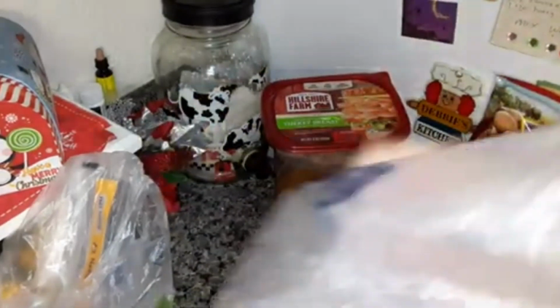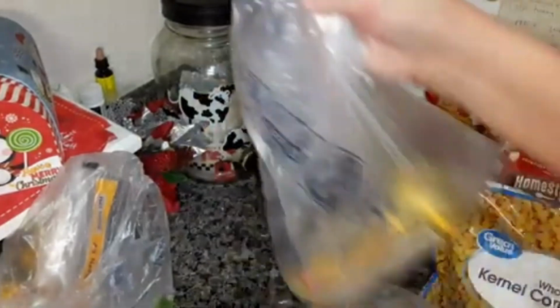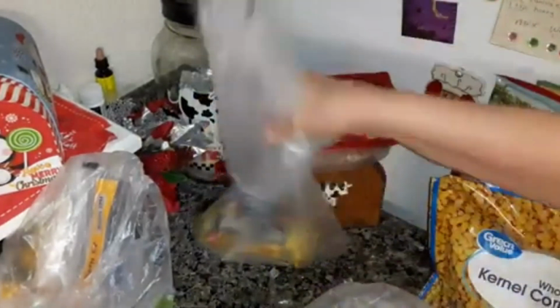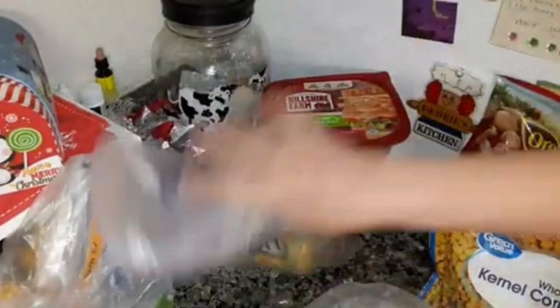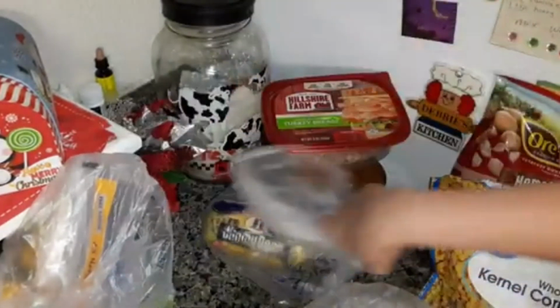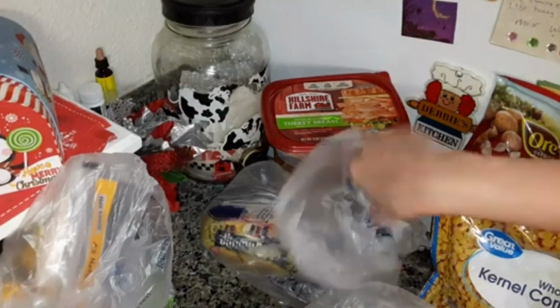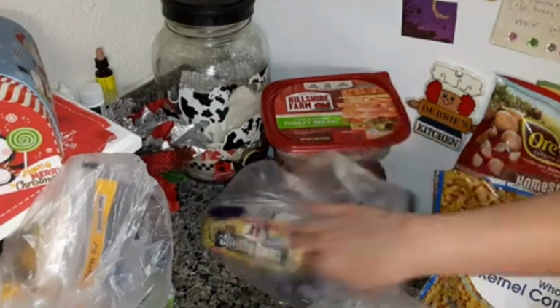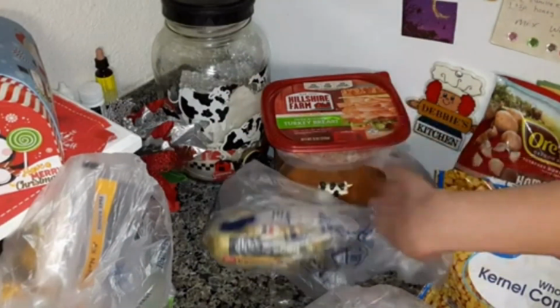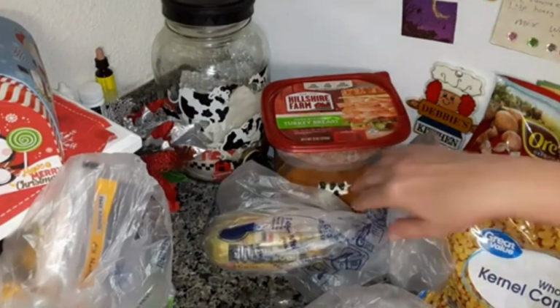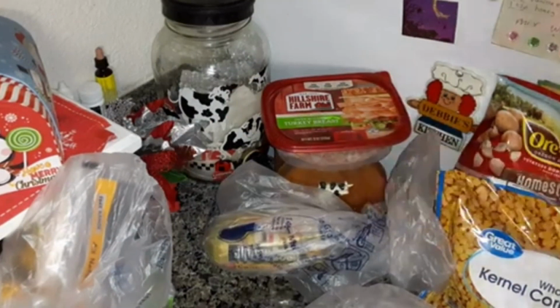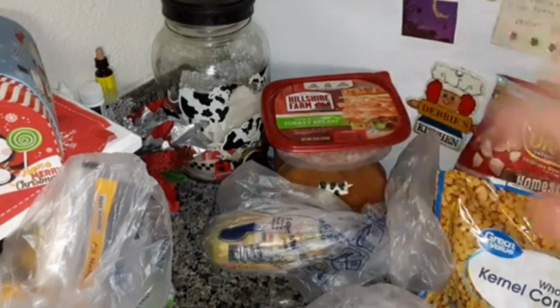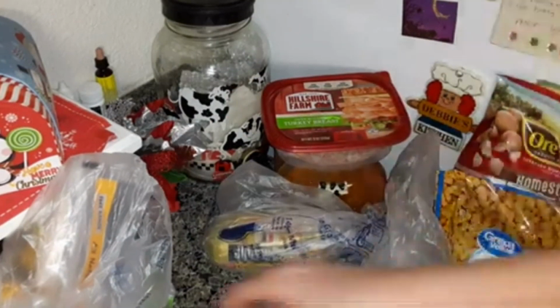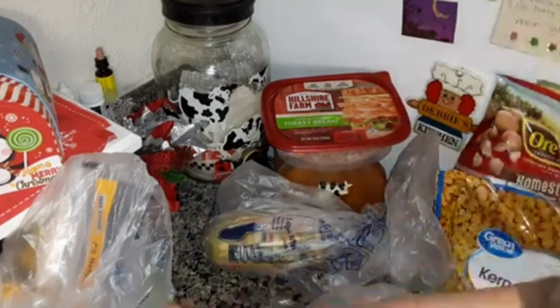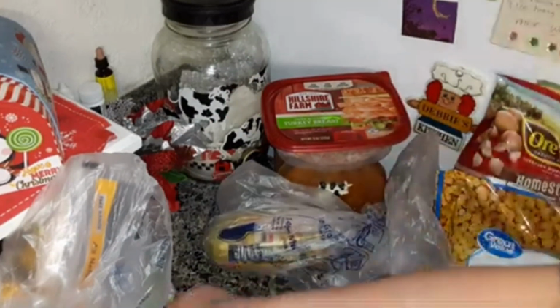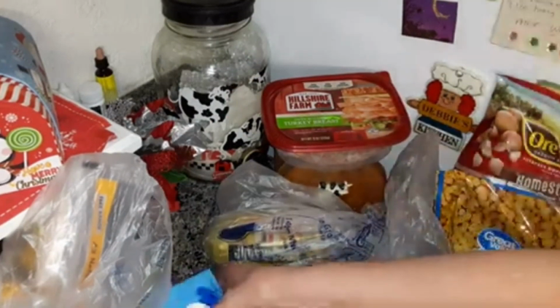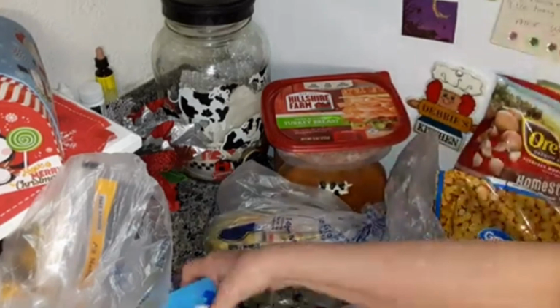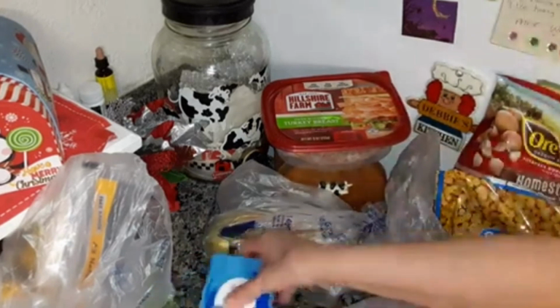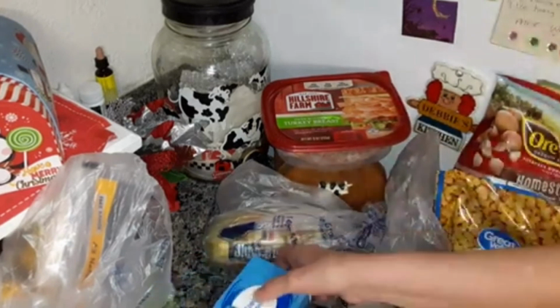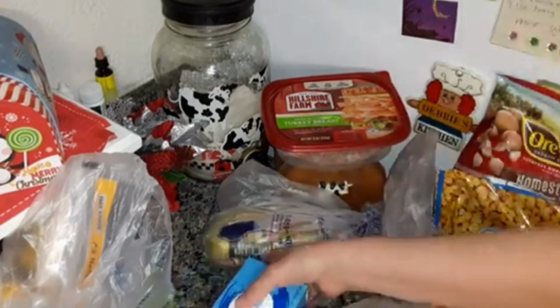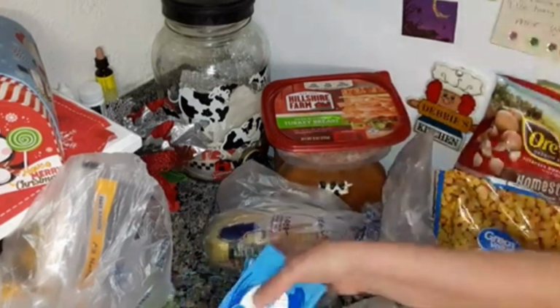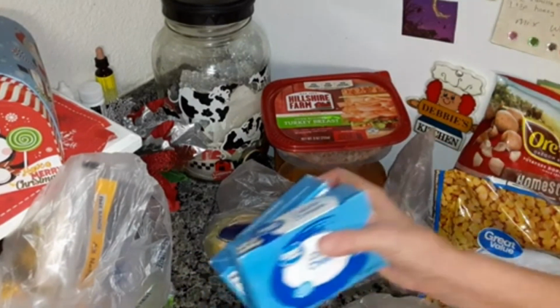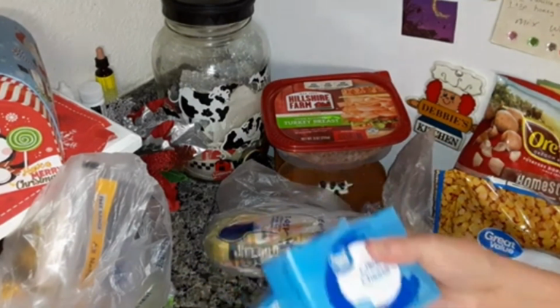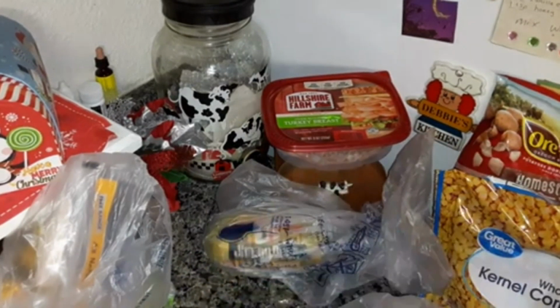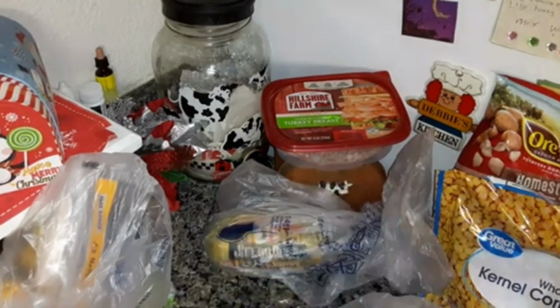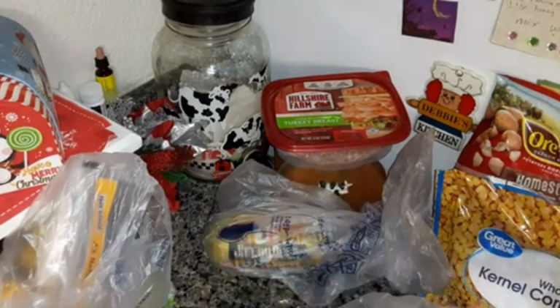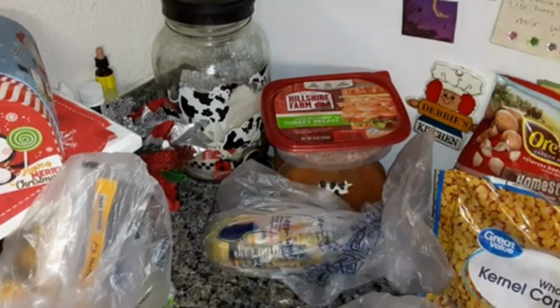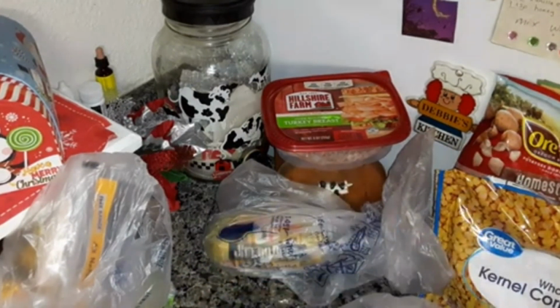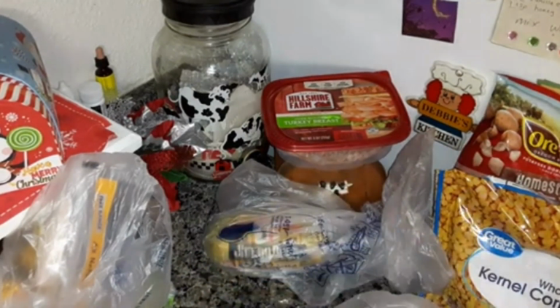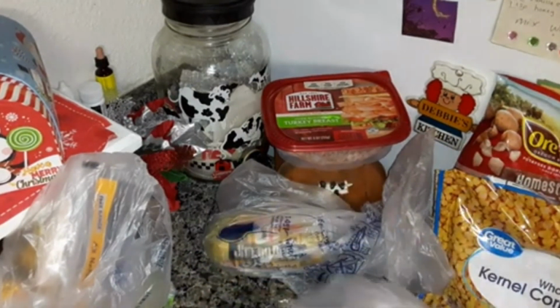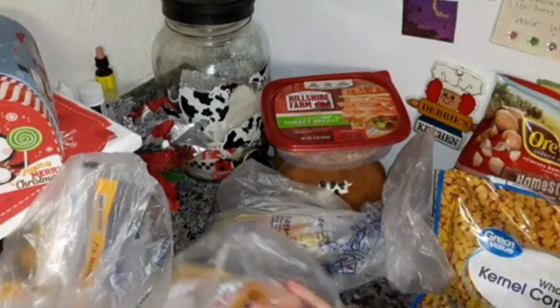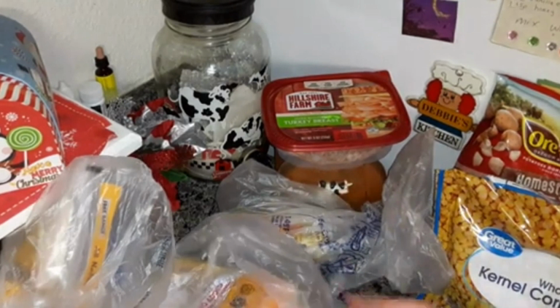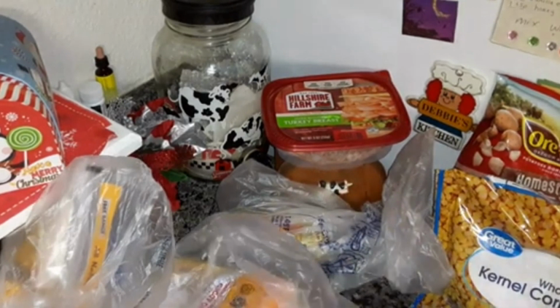If you haven't seen that video, I'll link it at the end — how I make my mom's sausage balls. This is her recipe that I use and my family loves them.